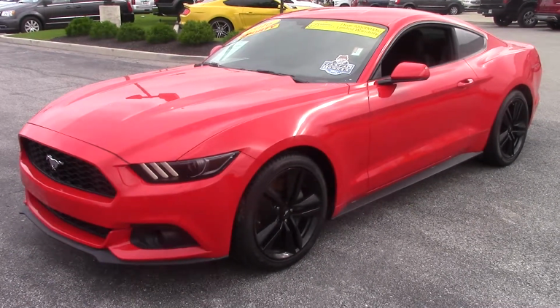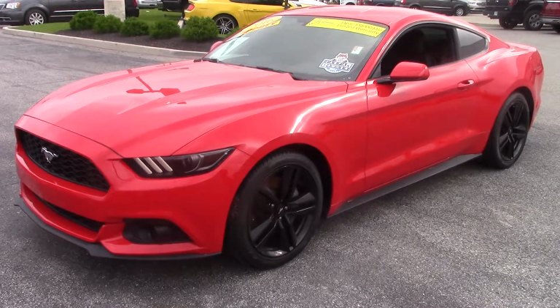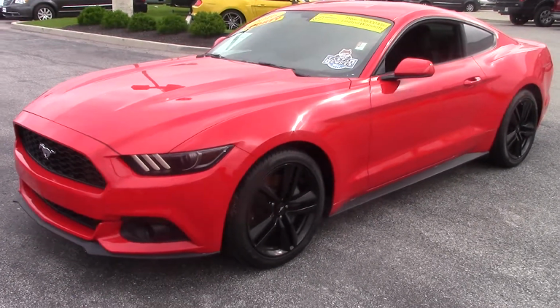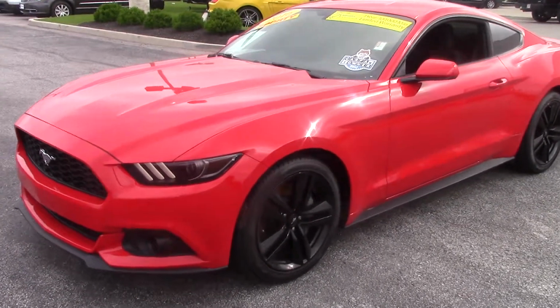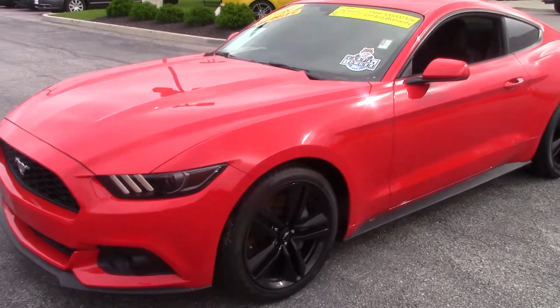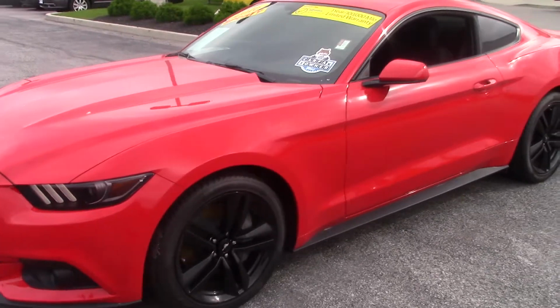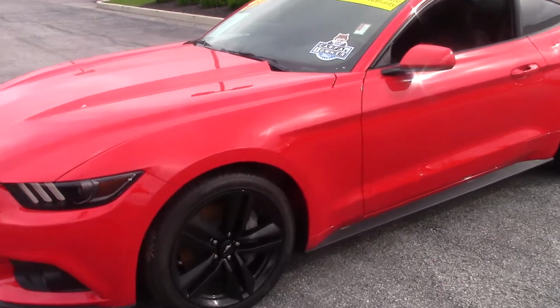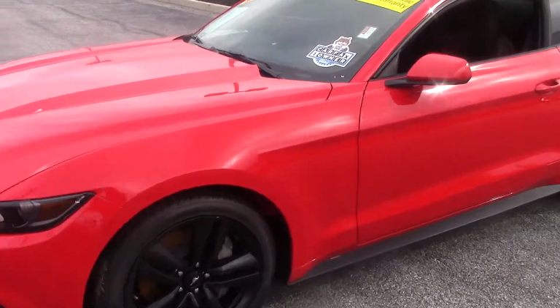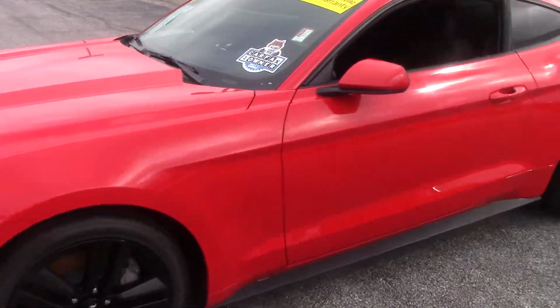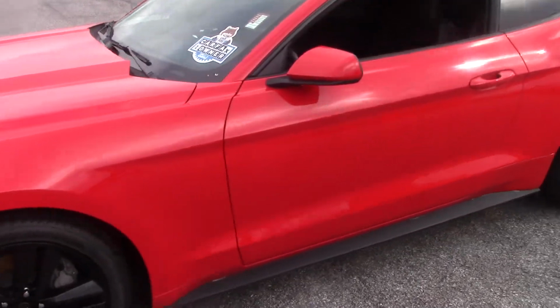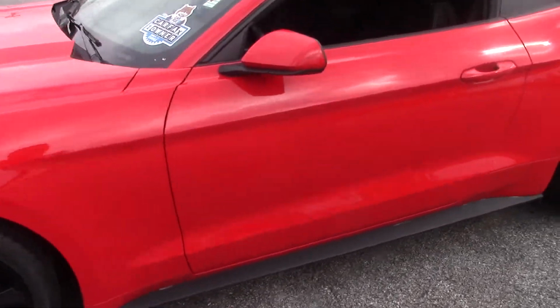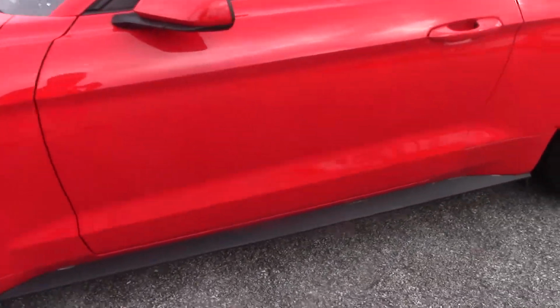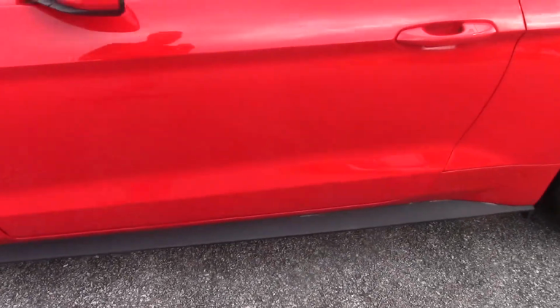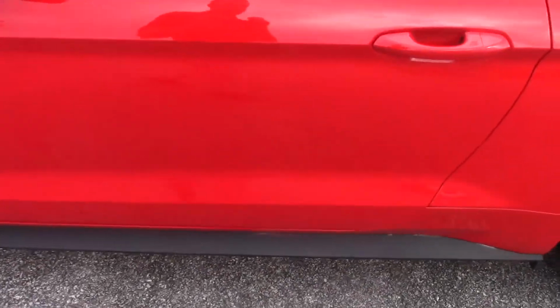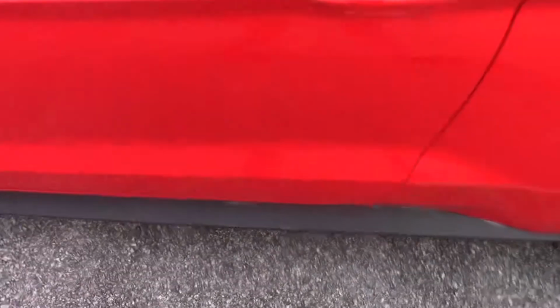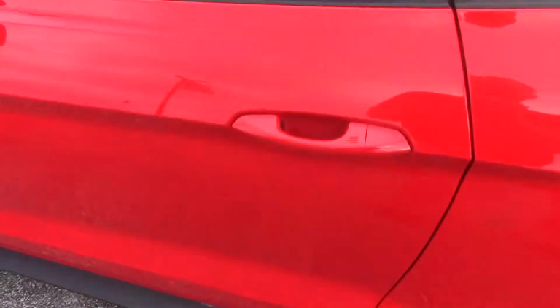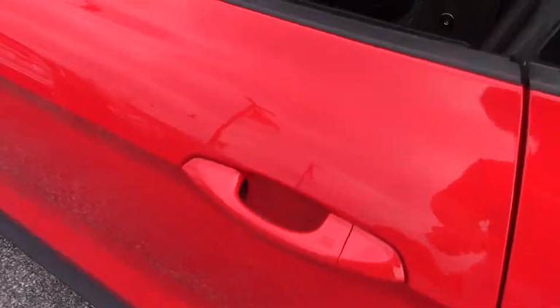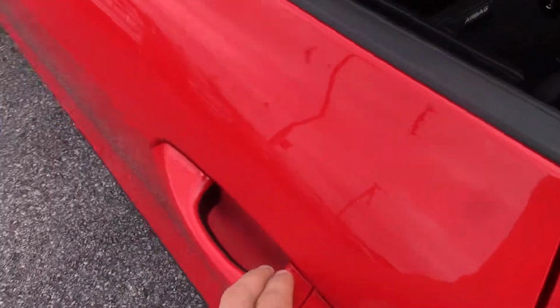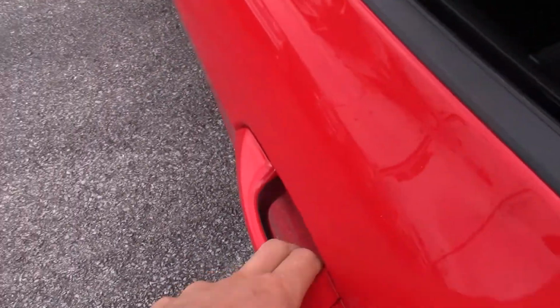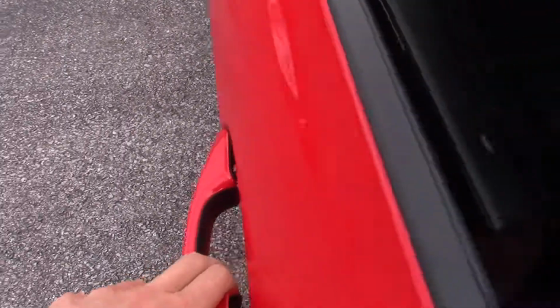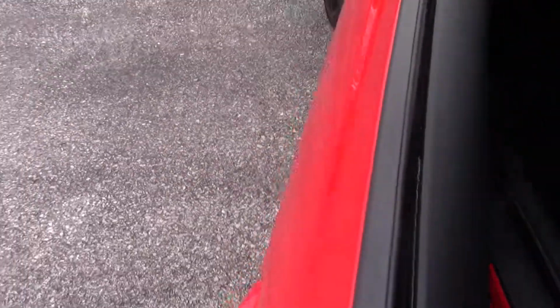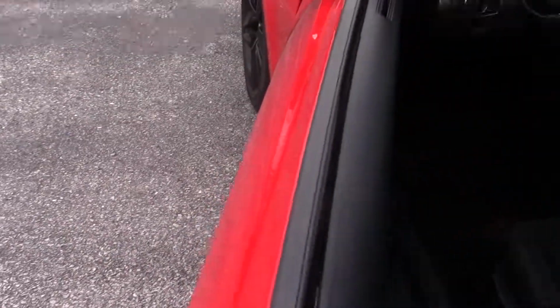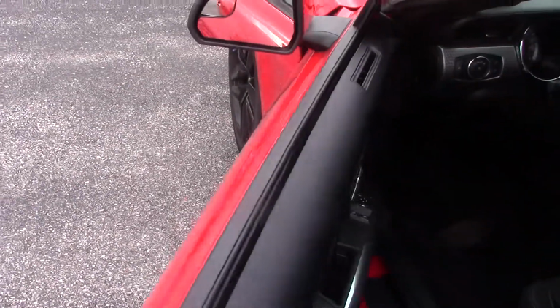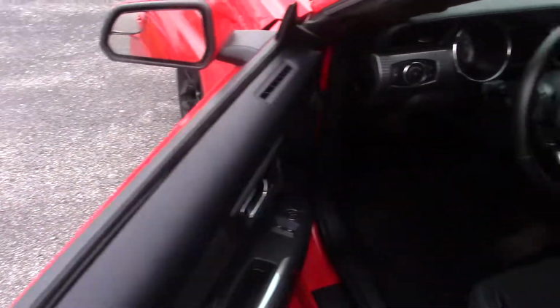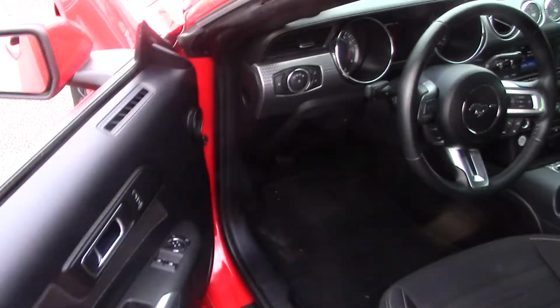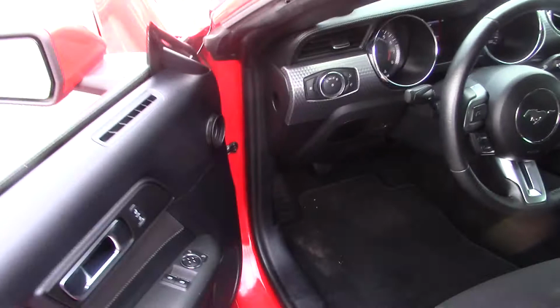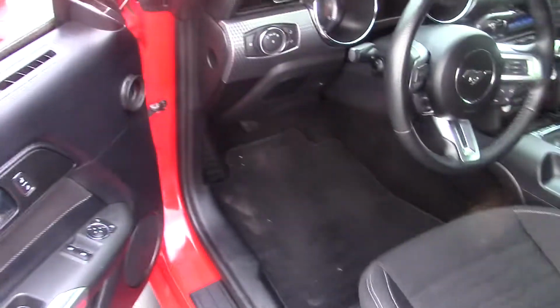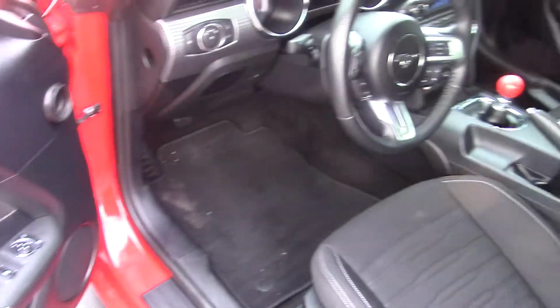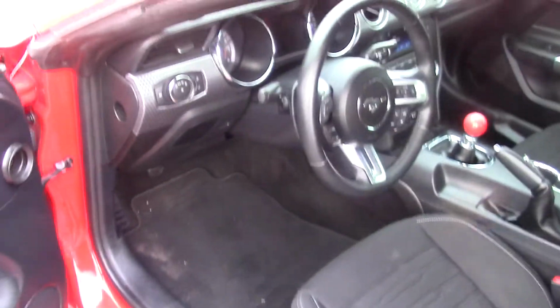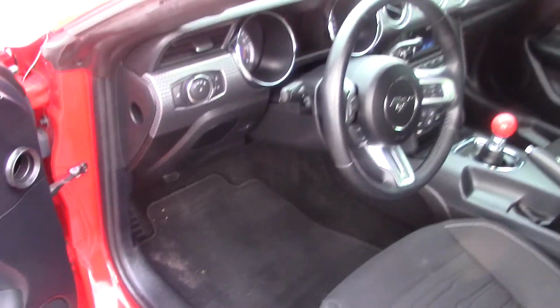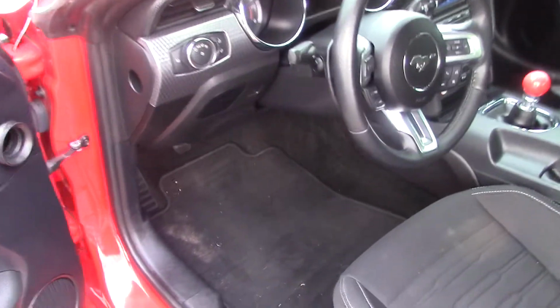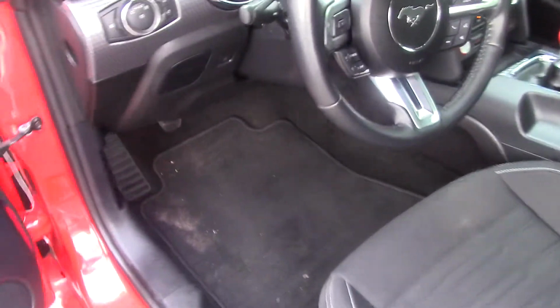This is Nathan from Billus' Ford, and this is the 2016 EcoBoost Mustang you acquired about. To give you a better look at it here, this thing has been extremely well maintained. It's hard to tell in the video on an overcast day like today, but the paint has been really well taken care of on this thing.